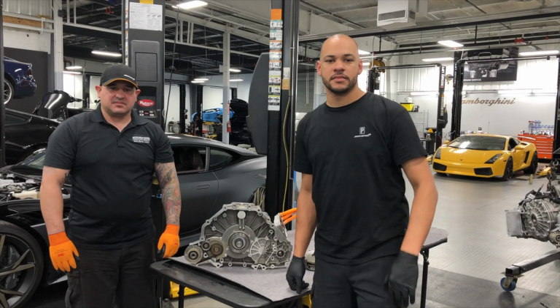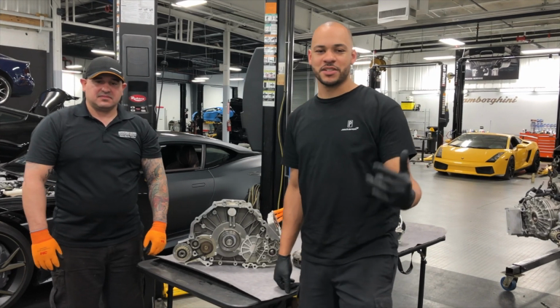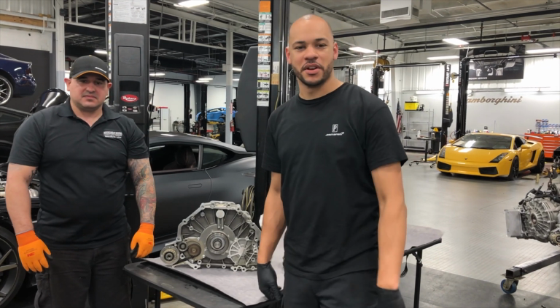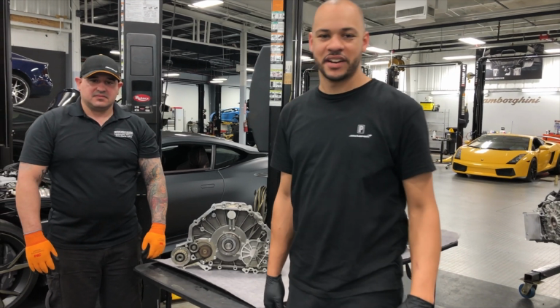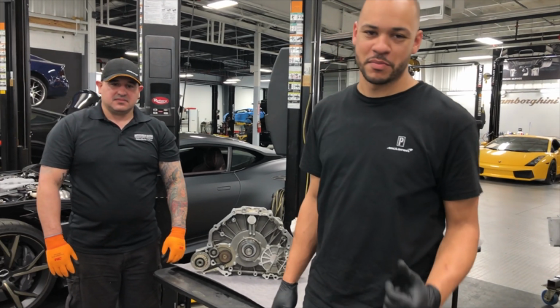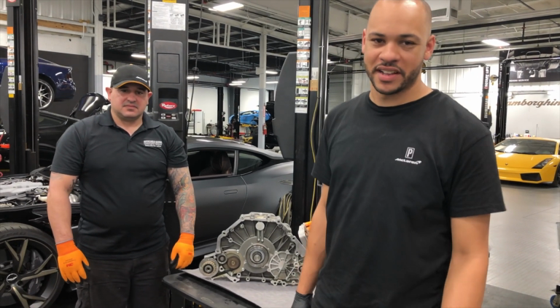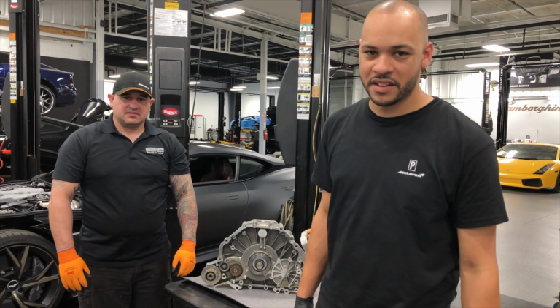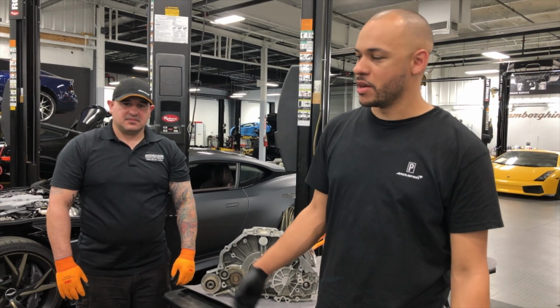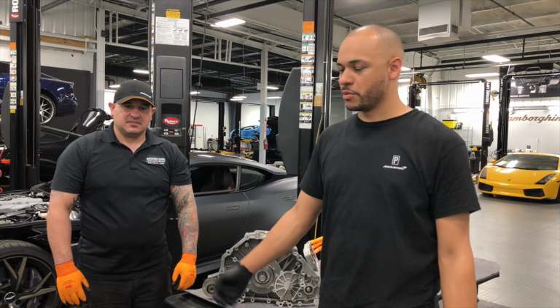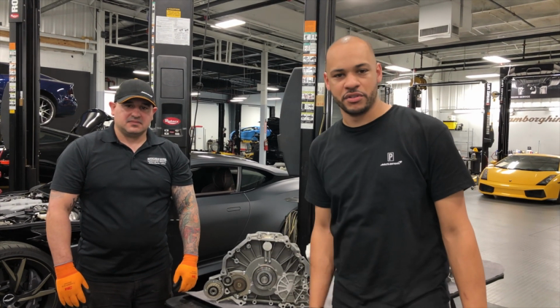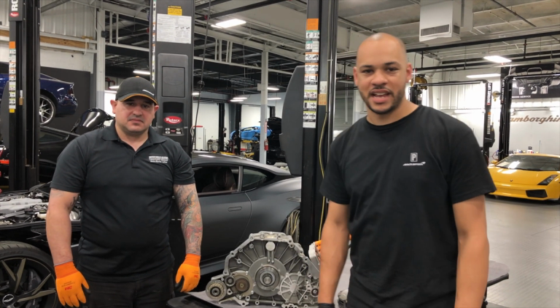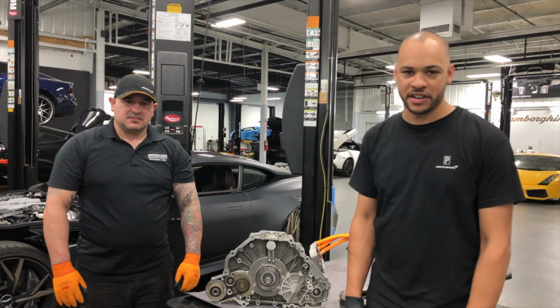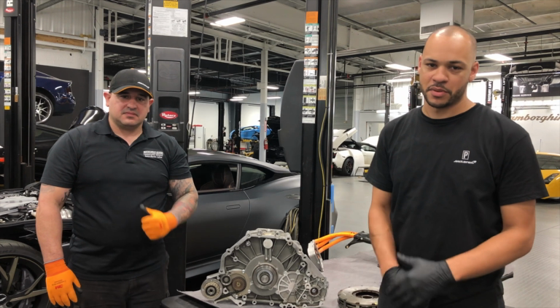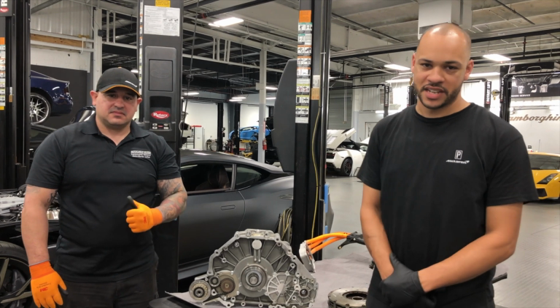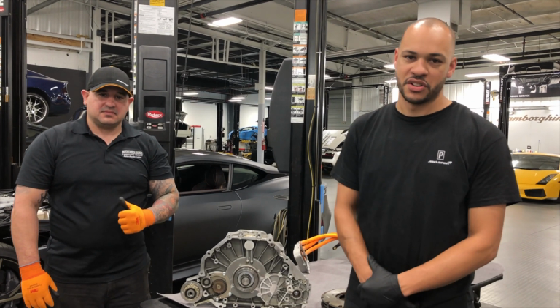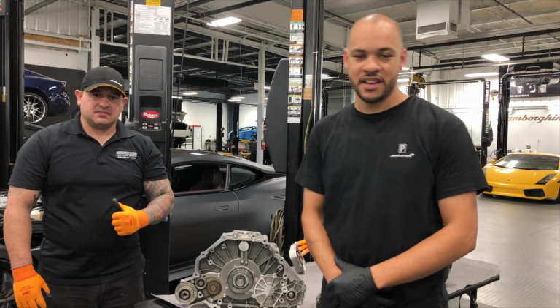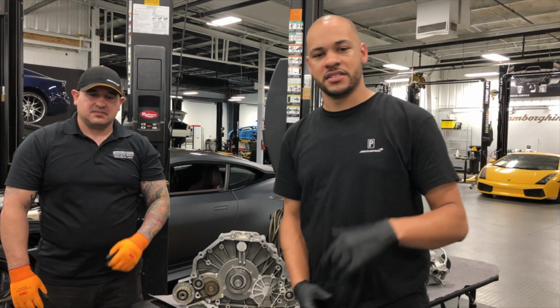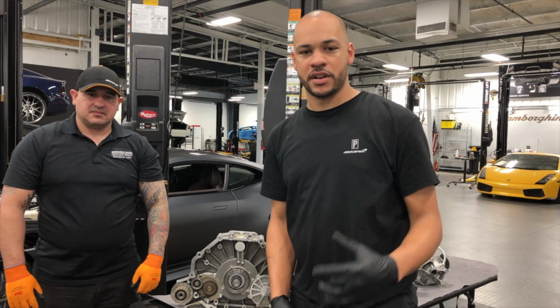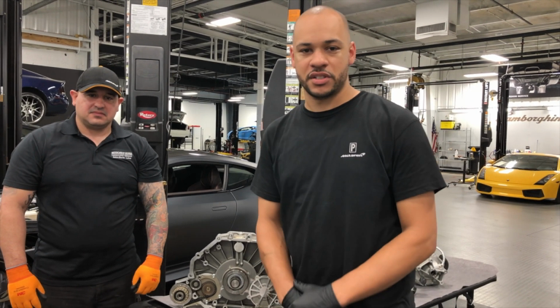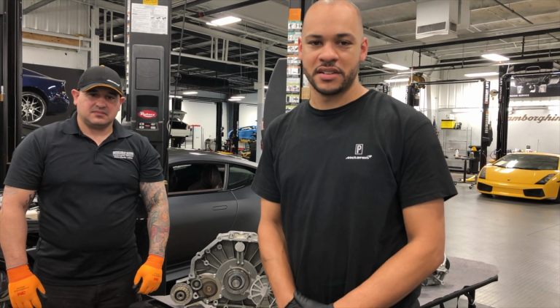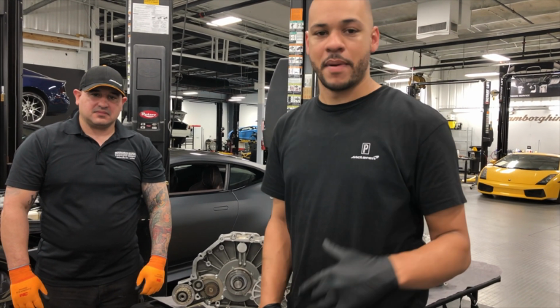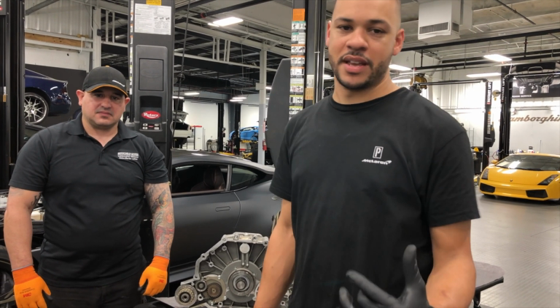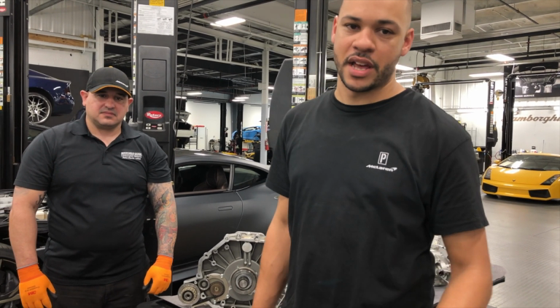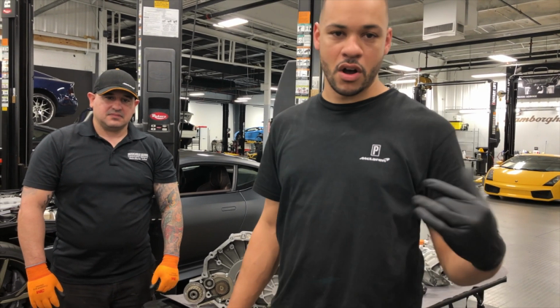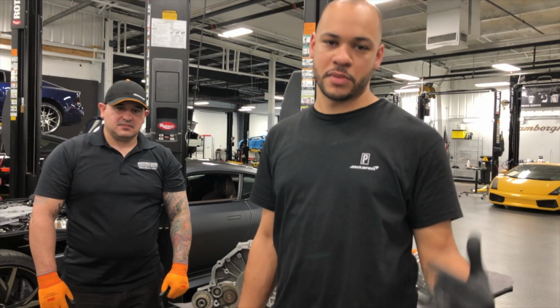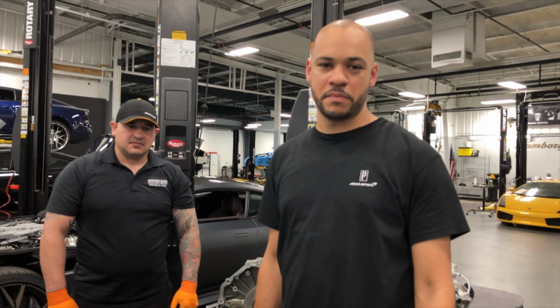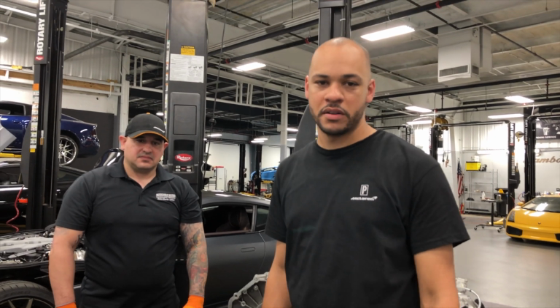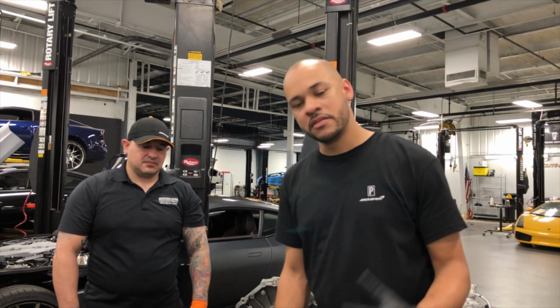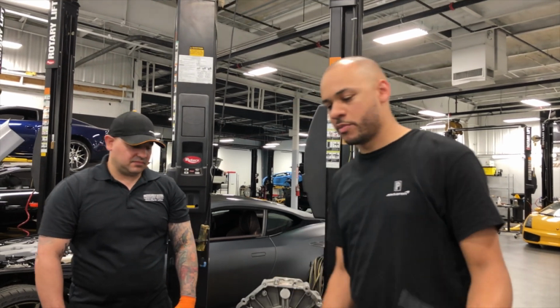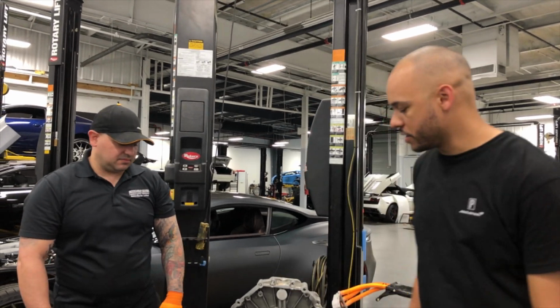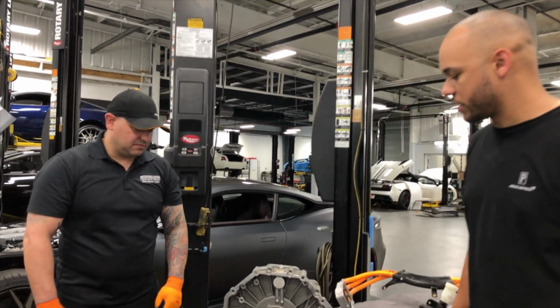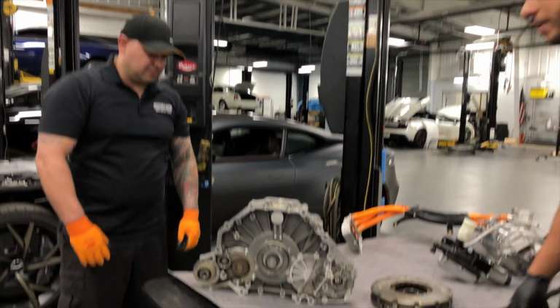Hey guys, what's going on? Derek here with McLaren Atlanta. I'm also bringing you guys David here because he's the McLaren Technician on site. Today we're going to talk to you guys about some of the items that are on the McLaren P1. Join me over here and take a look and see what we've got.